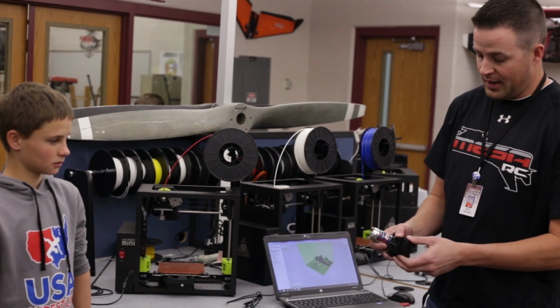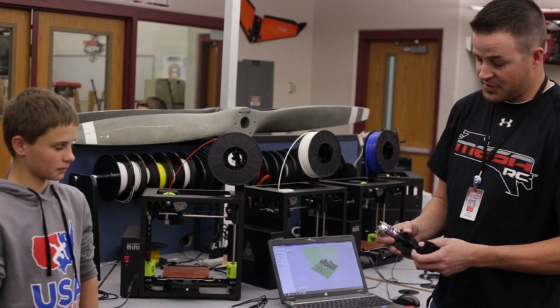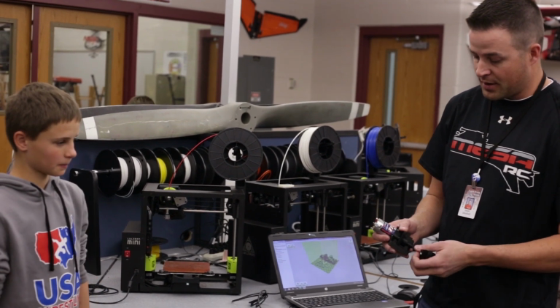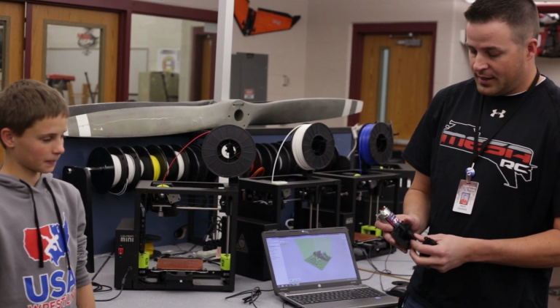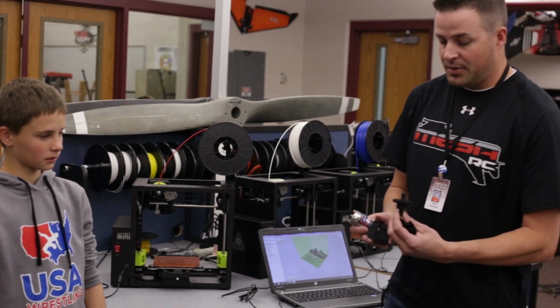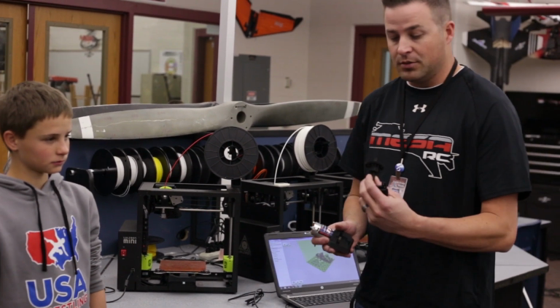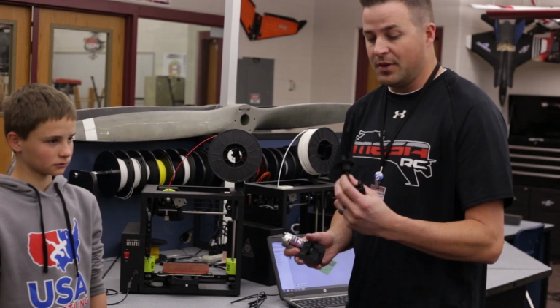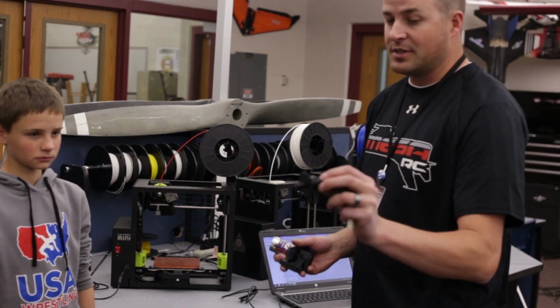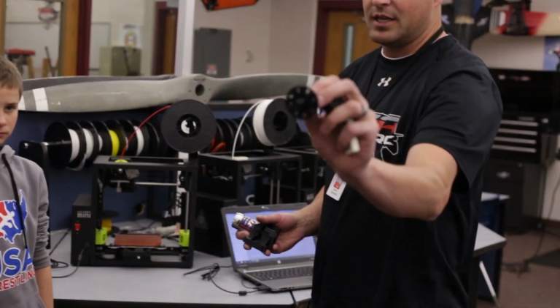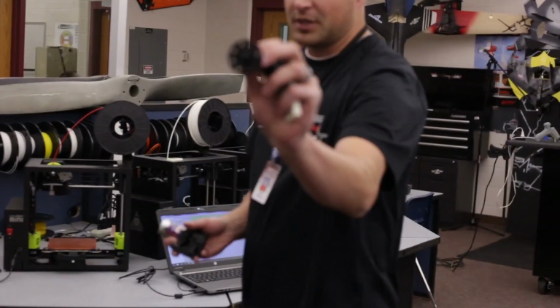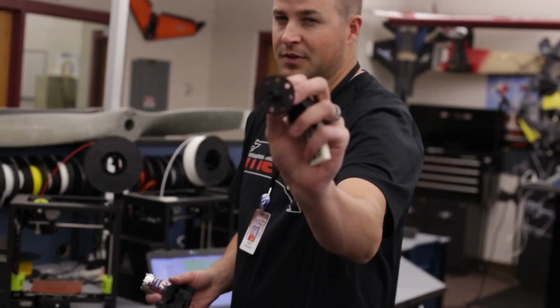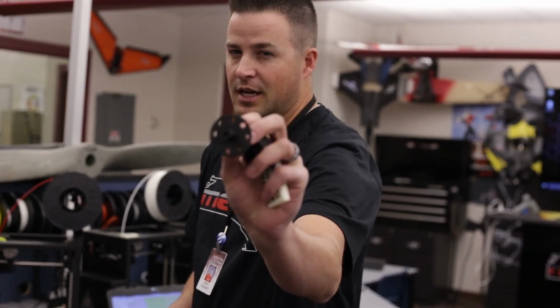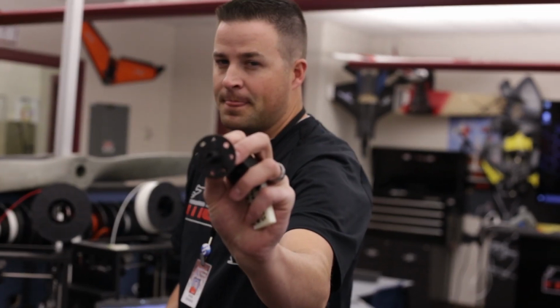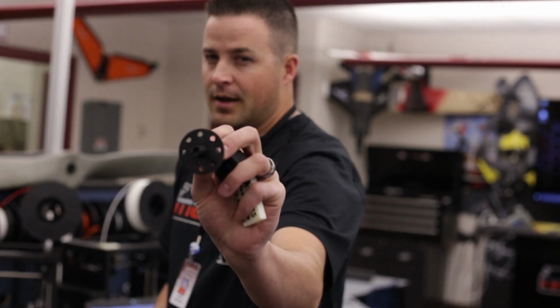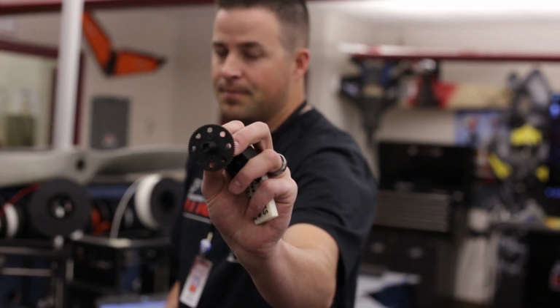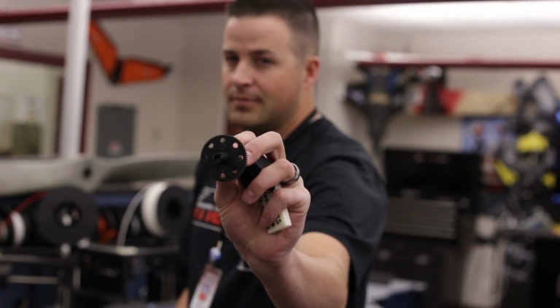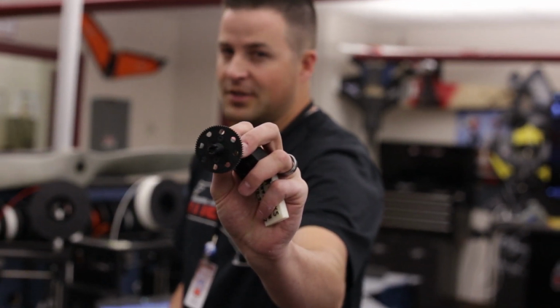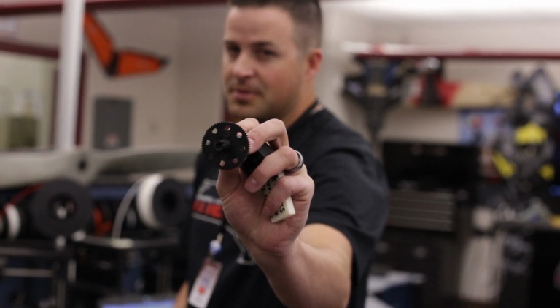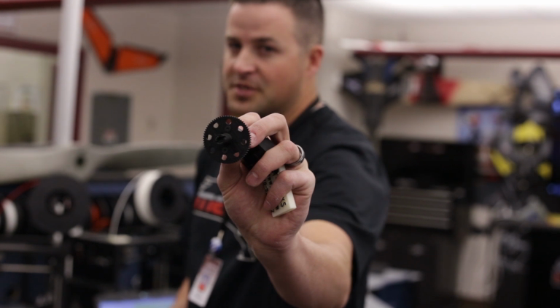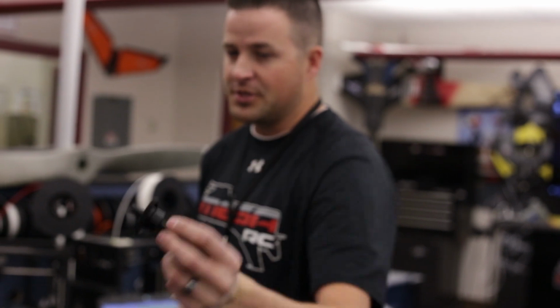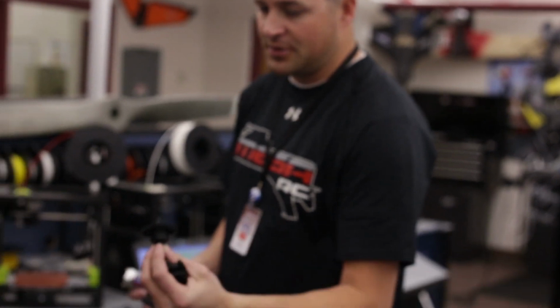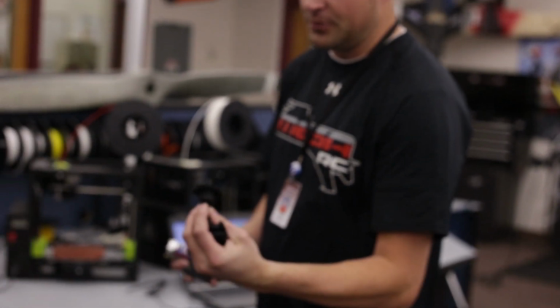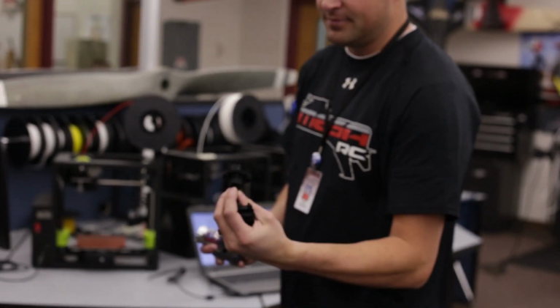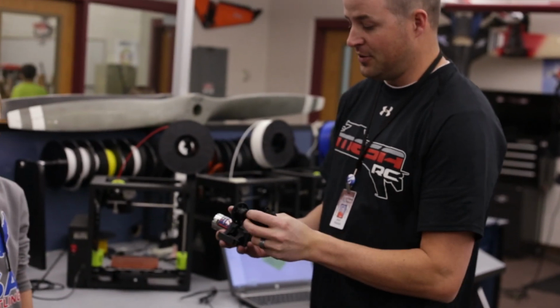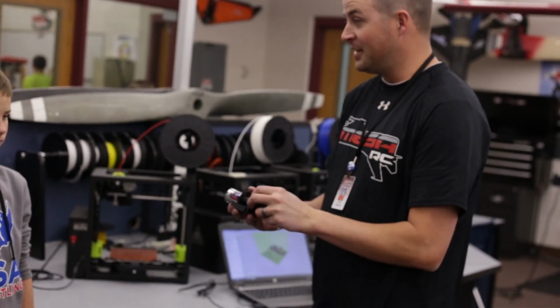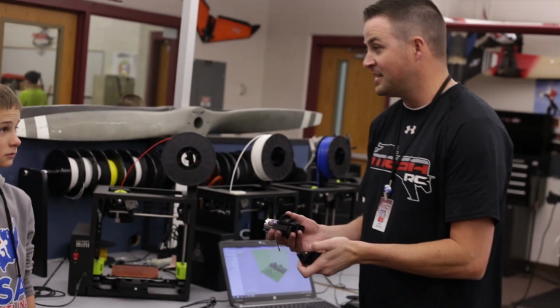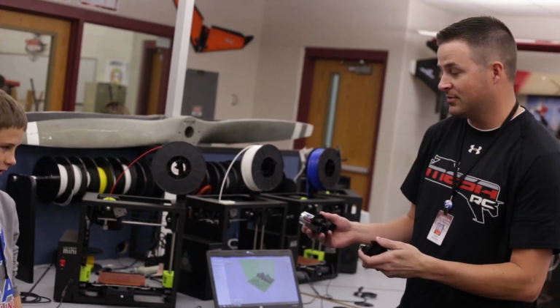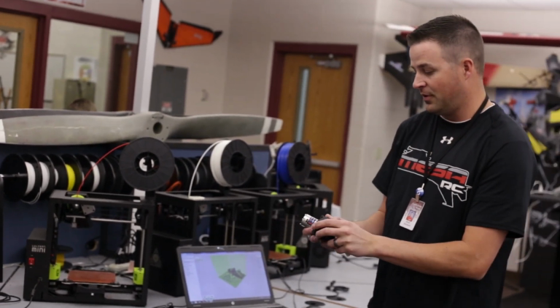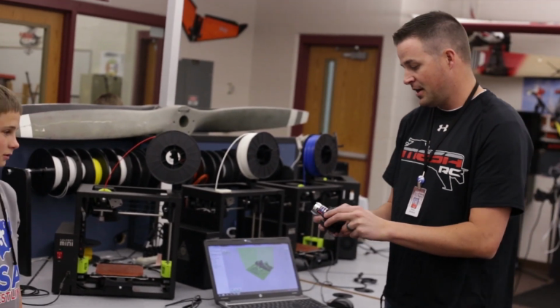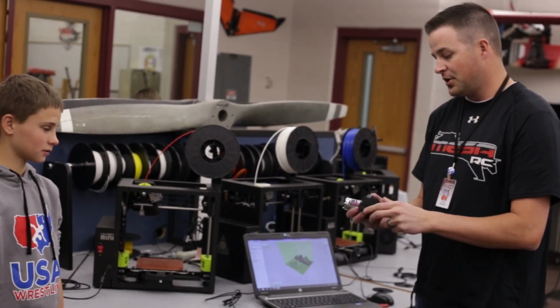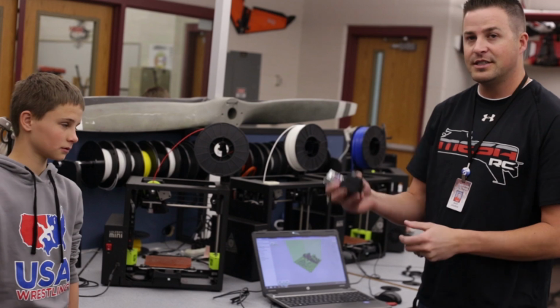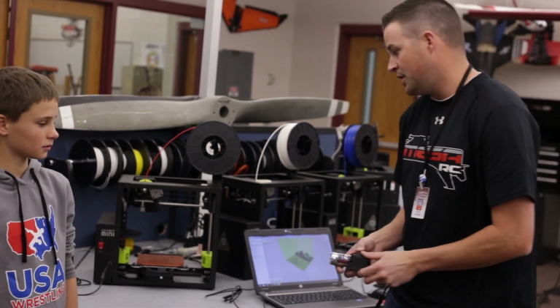For the spur to be able to hold up — the OpenRC project that Colton's working on — they use 3D printed spurs to do the driving. That's pretty crazy, and so far in initial testing it's holding up.